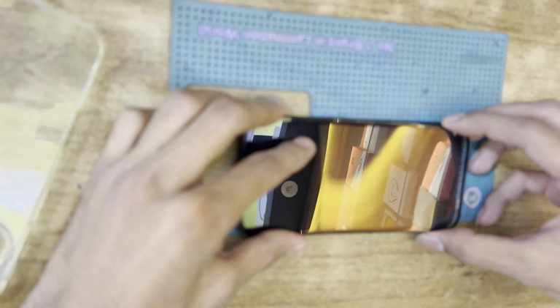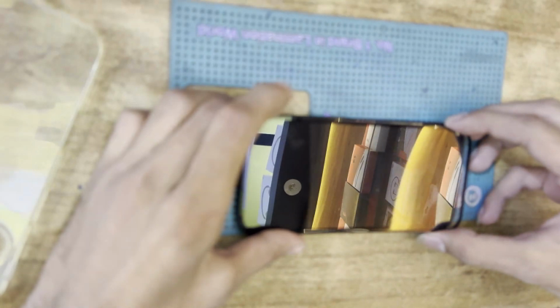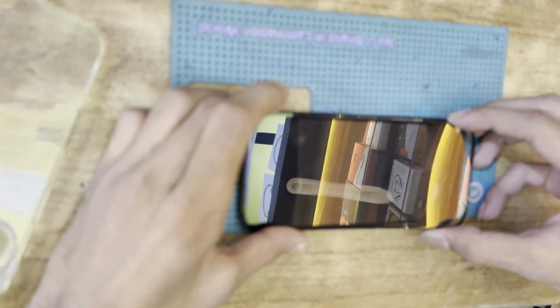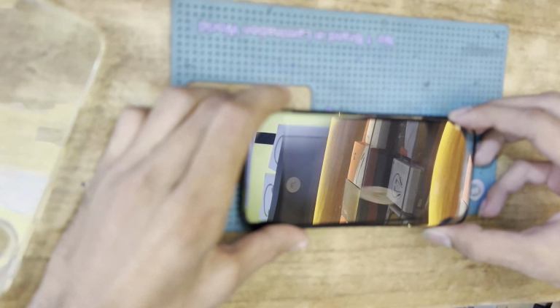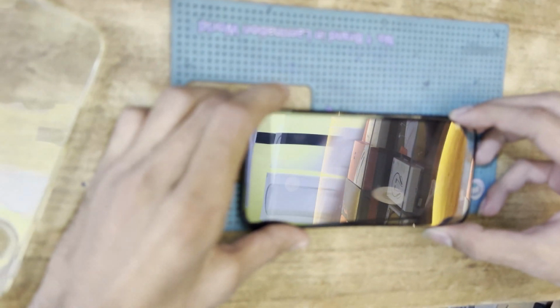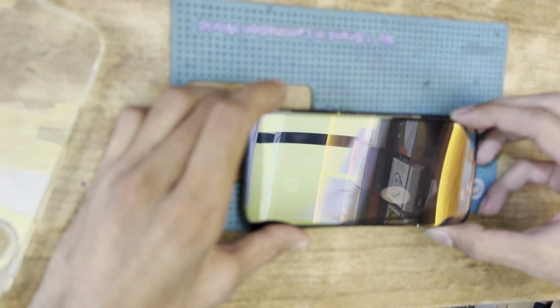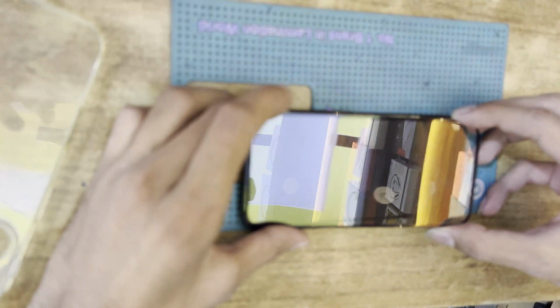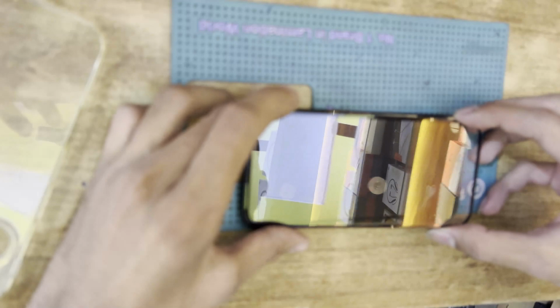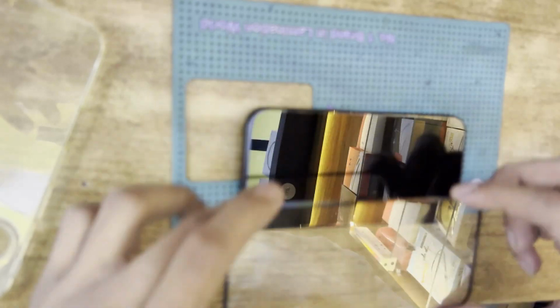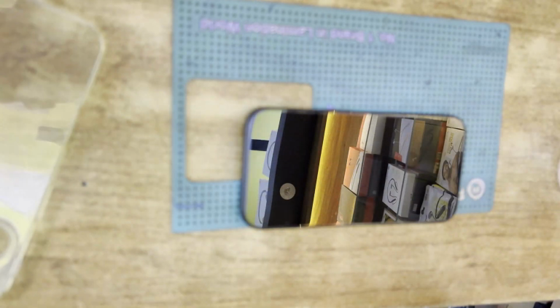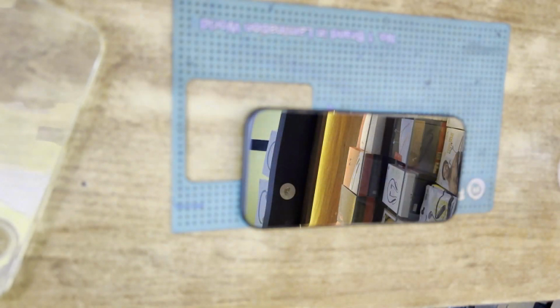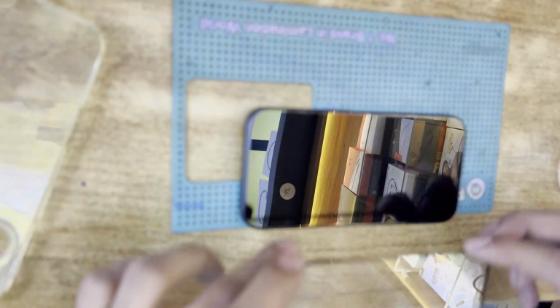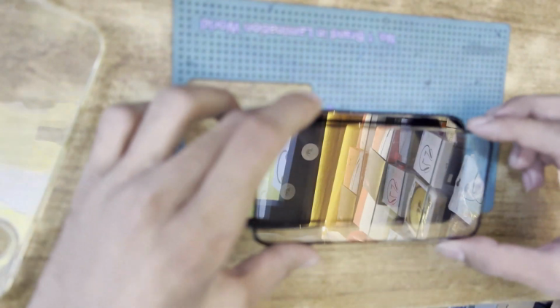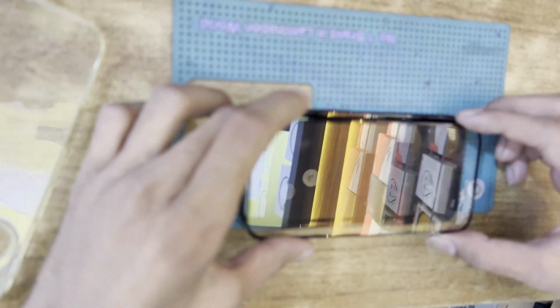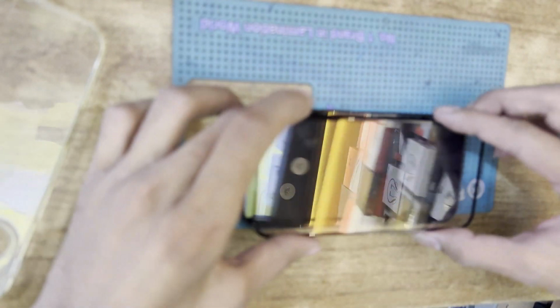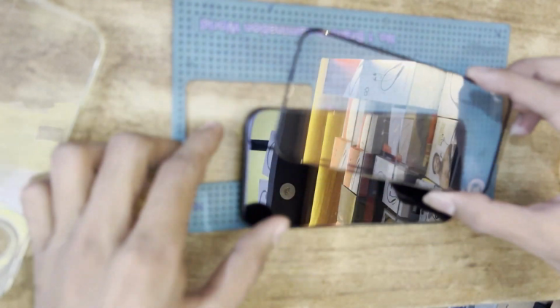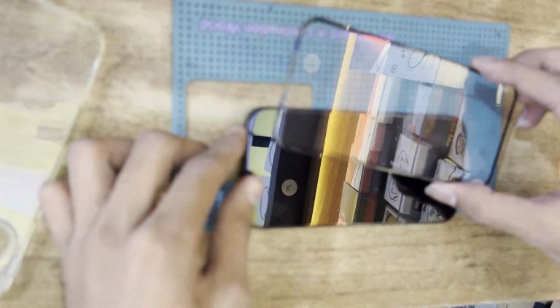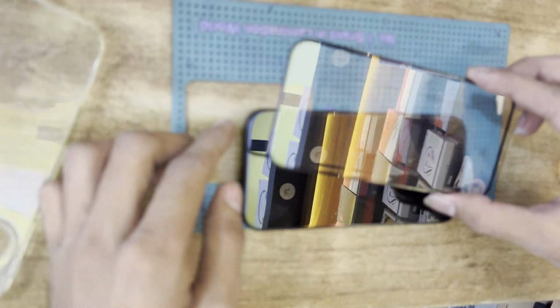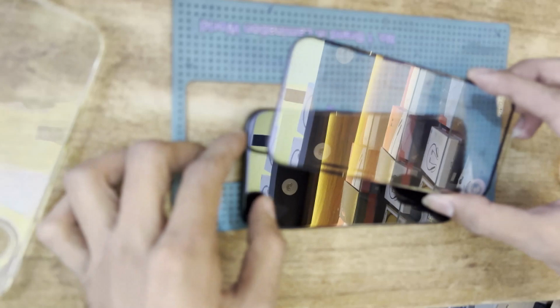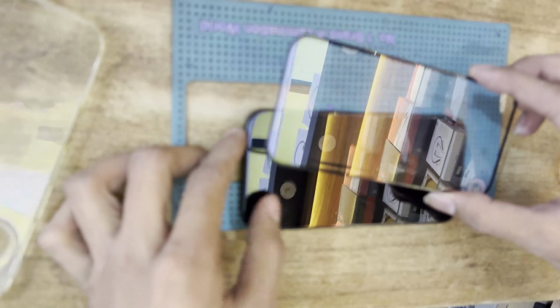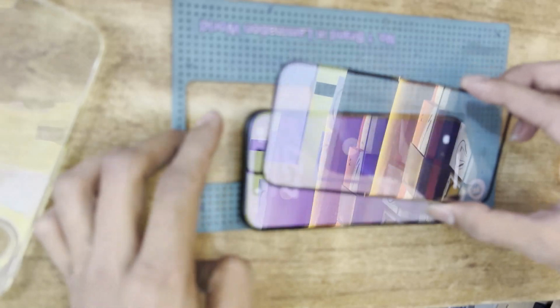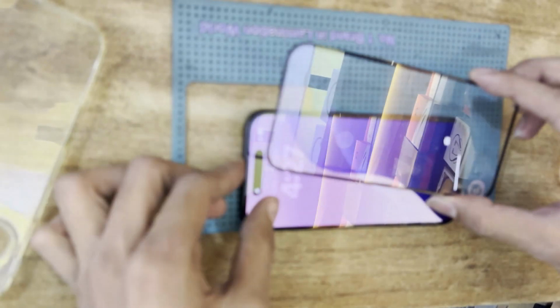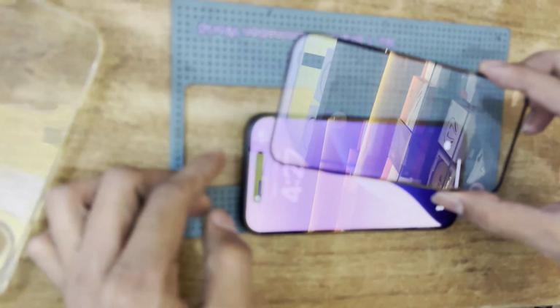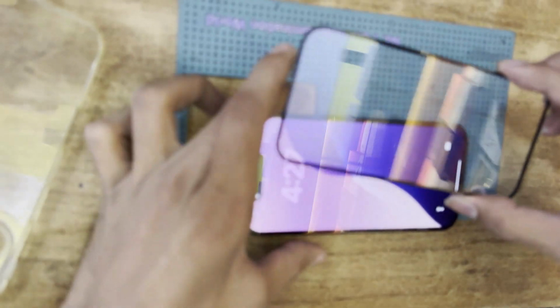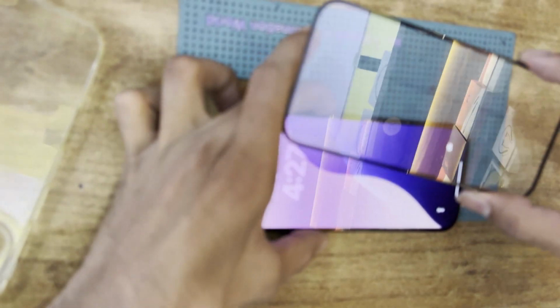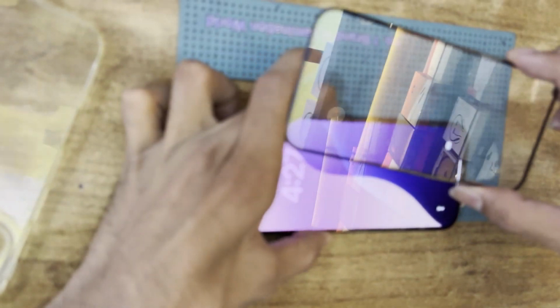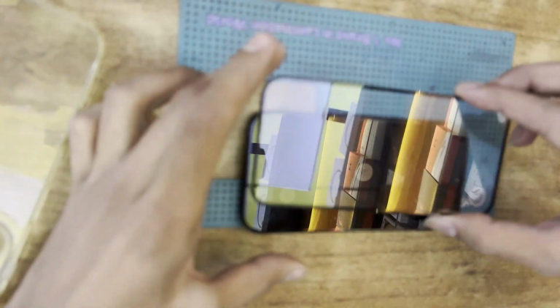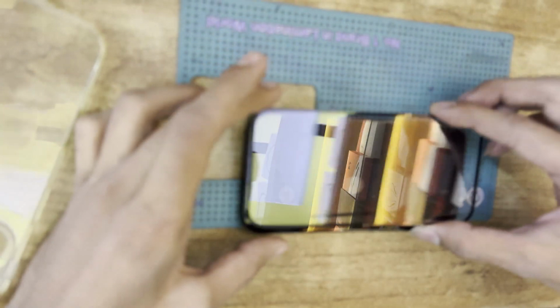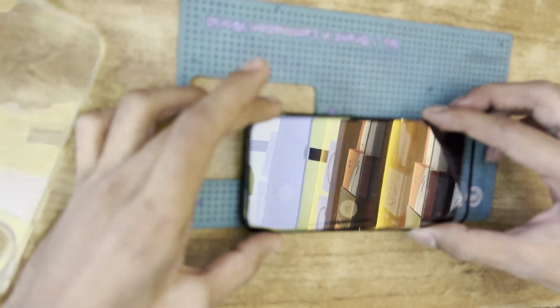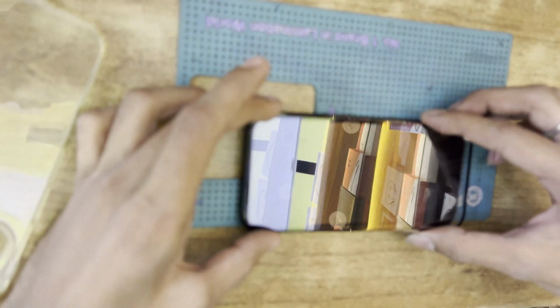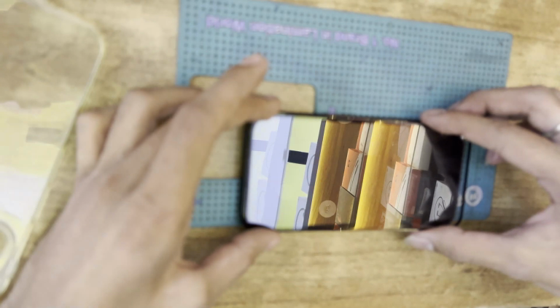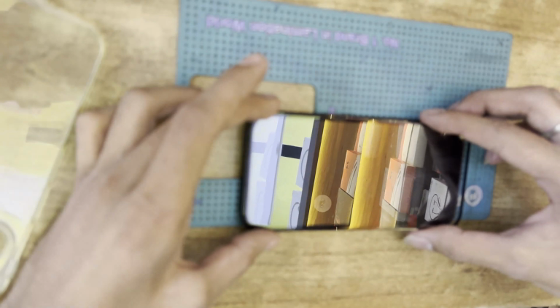Simply pull up the screen guard — once you pull it up, the screen guard will be easily removed without any interruption. You will also find there is no damage.